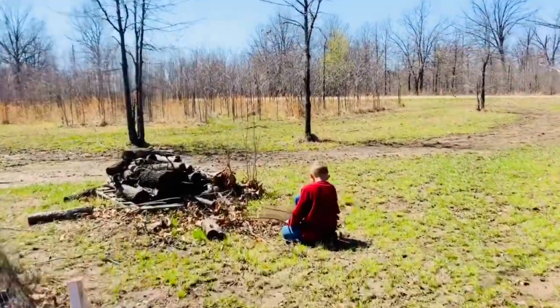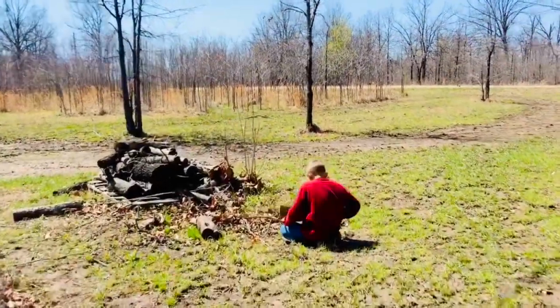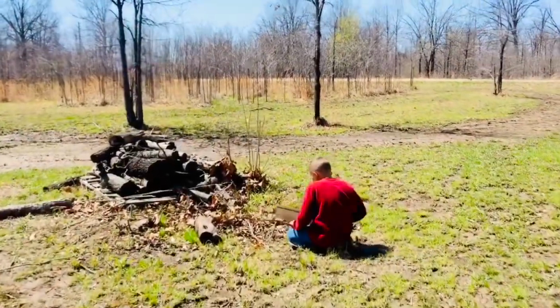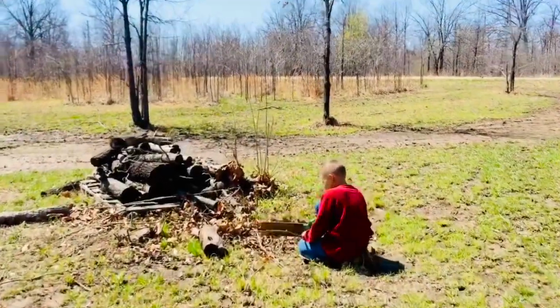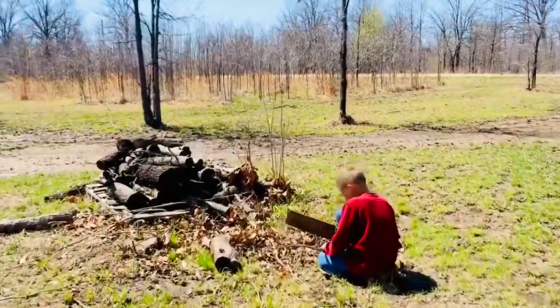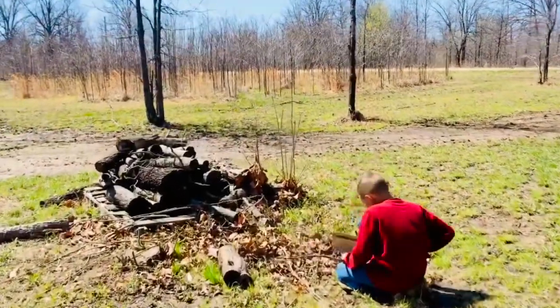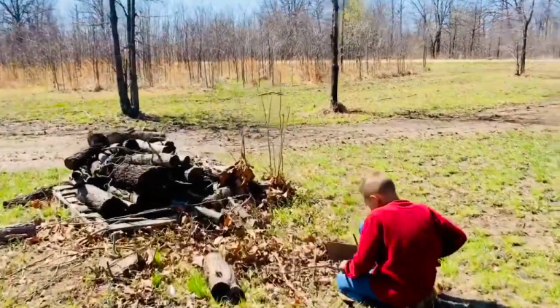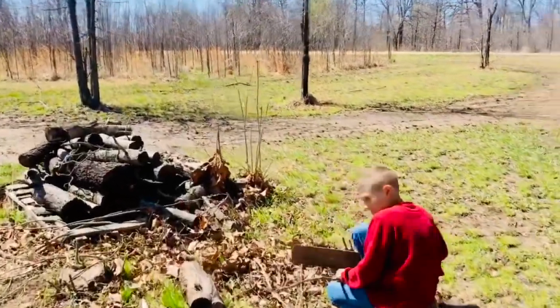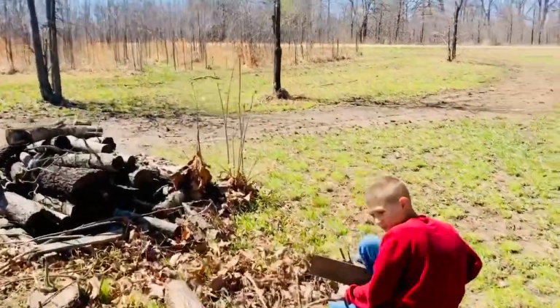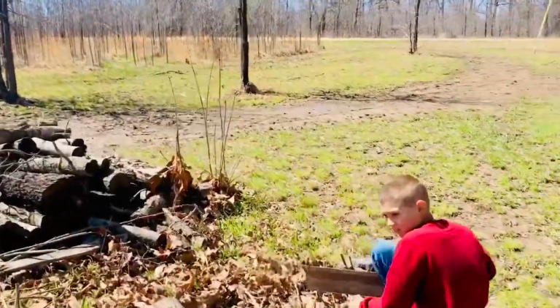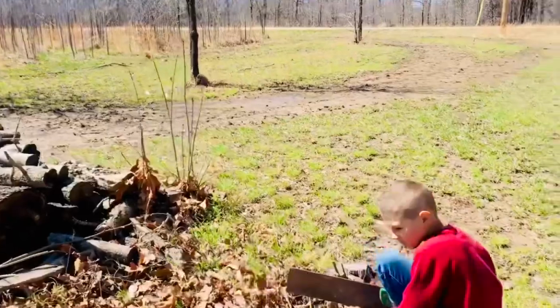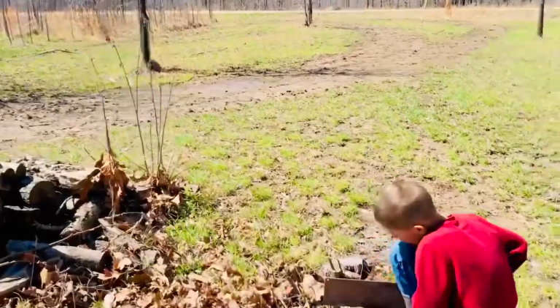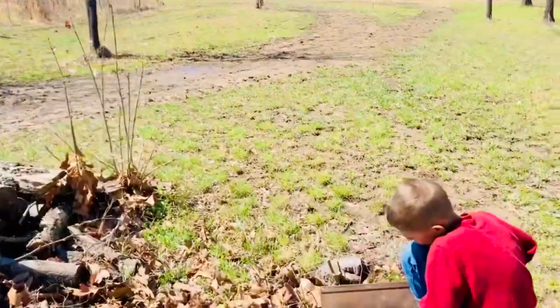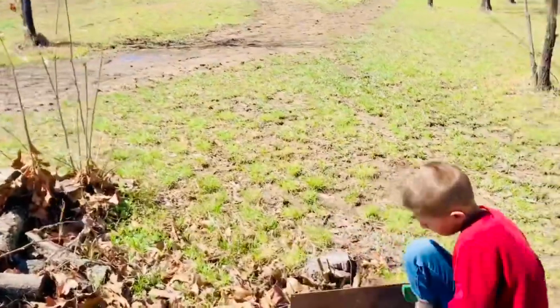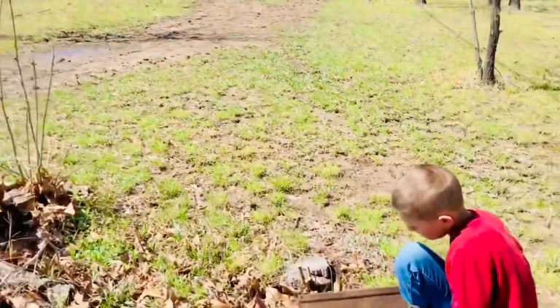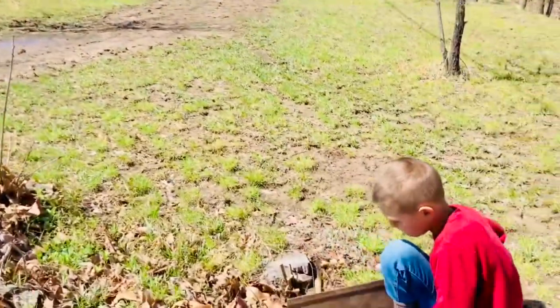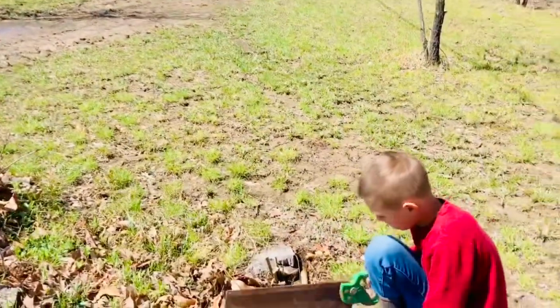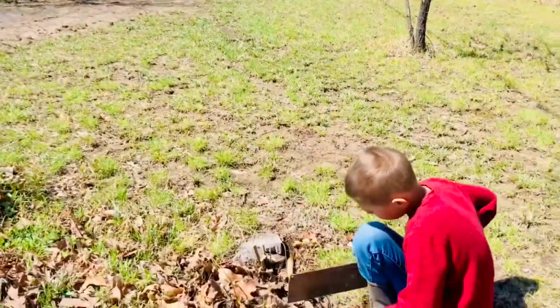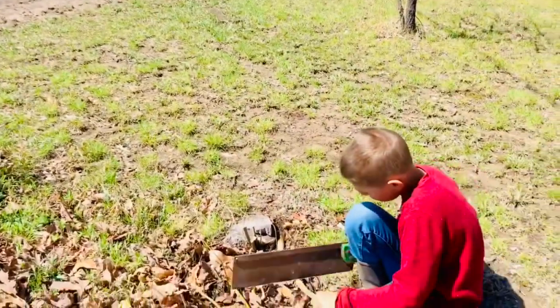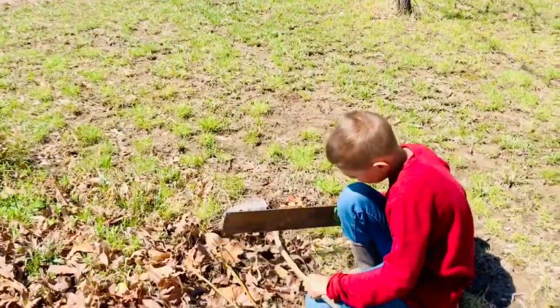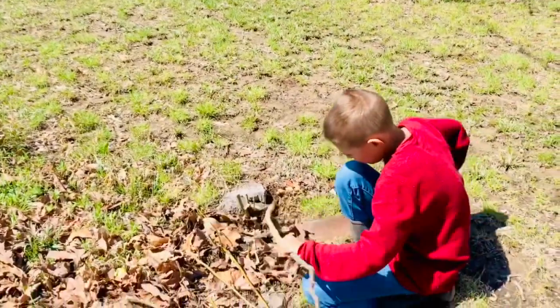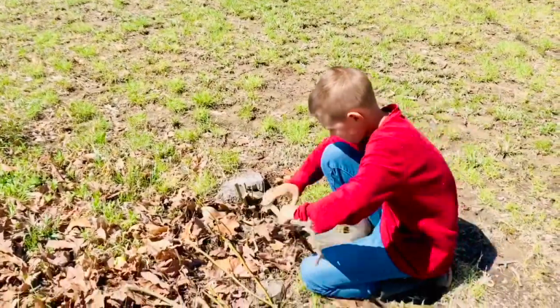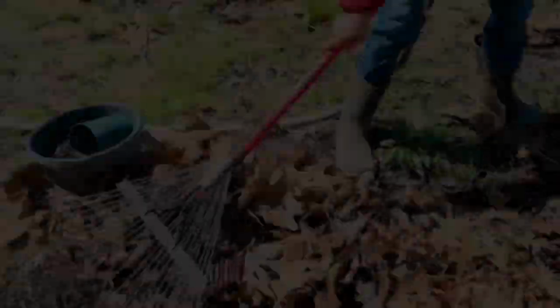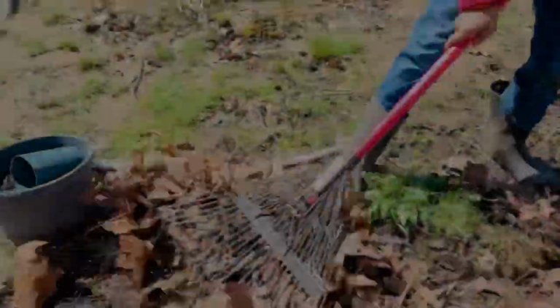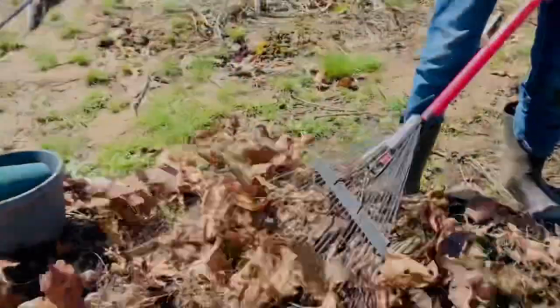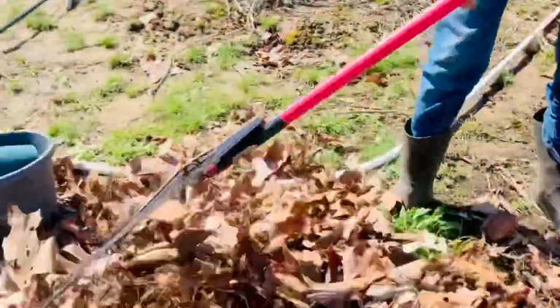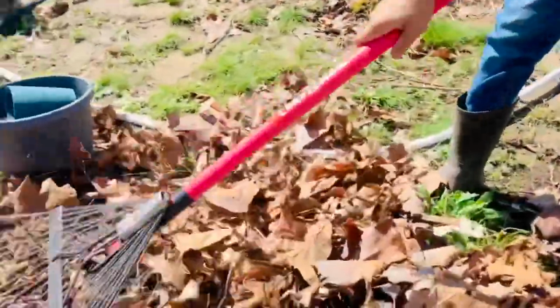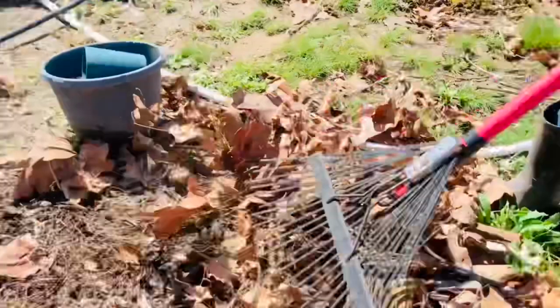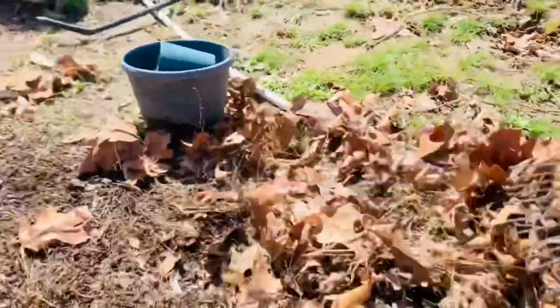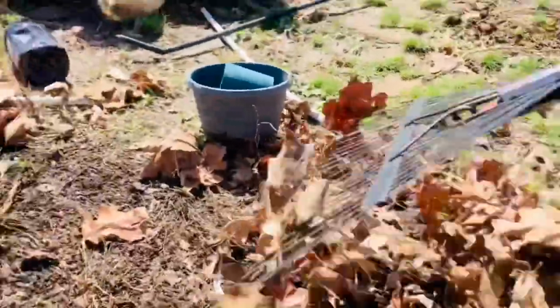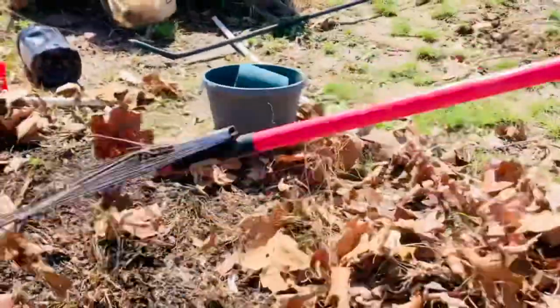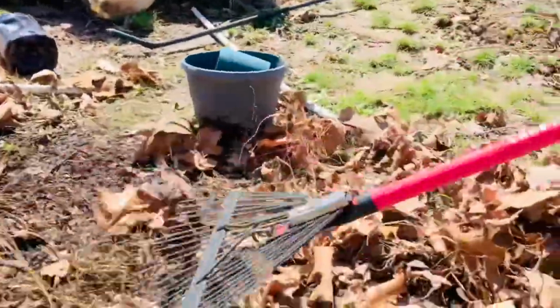The garden needed a lot of work. We had a lot of leaves to clean up from the fall, and we got straight to work once we got home.